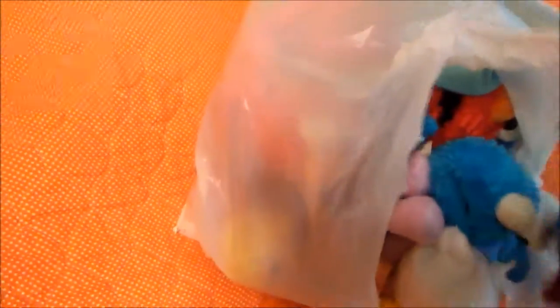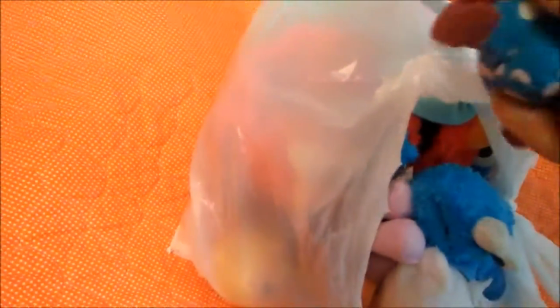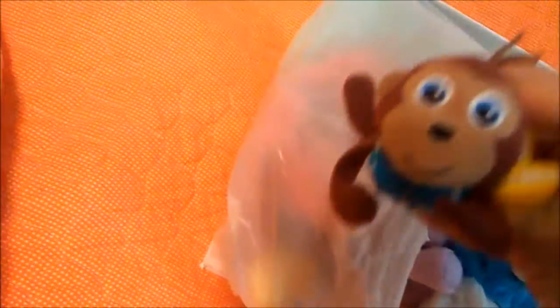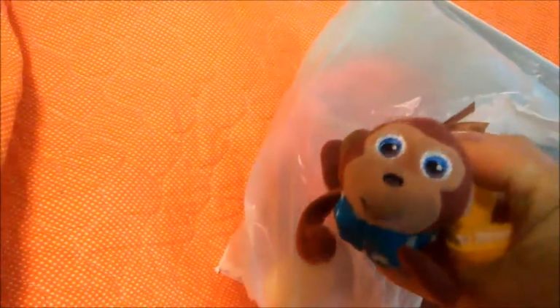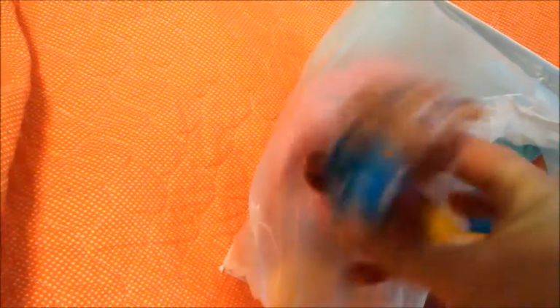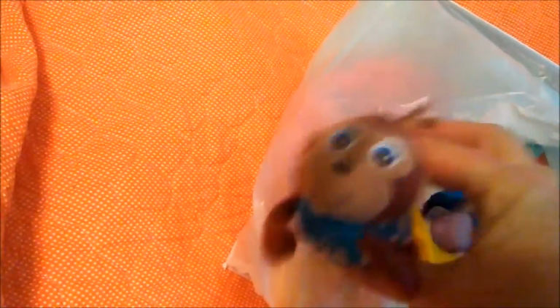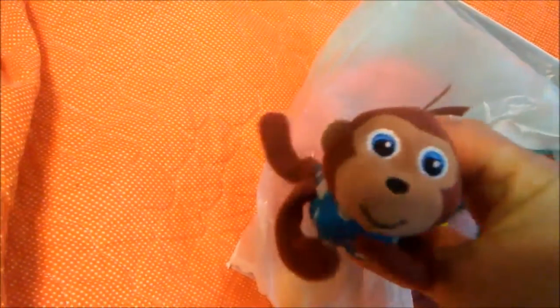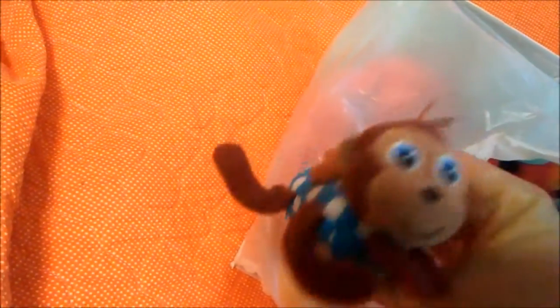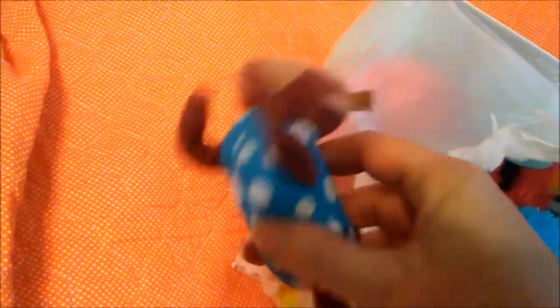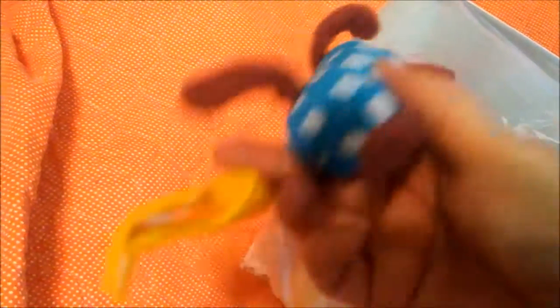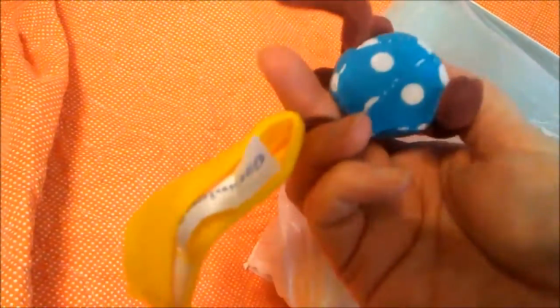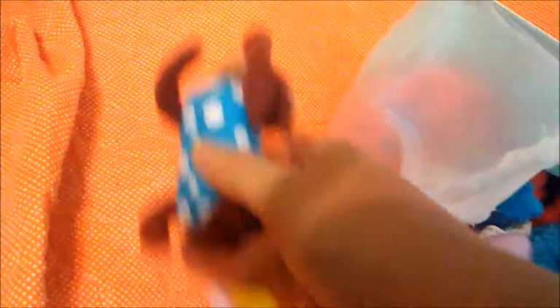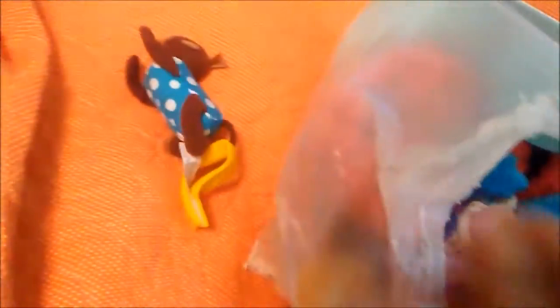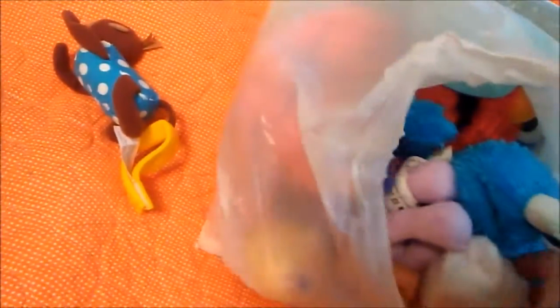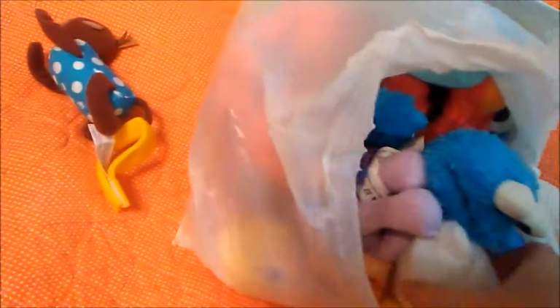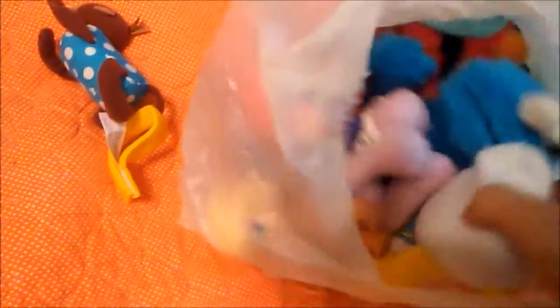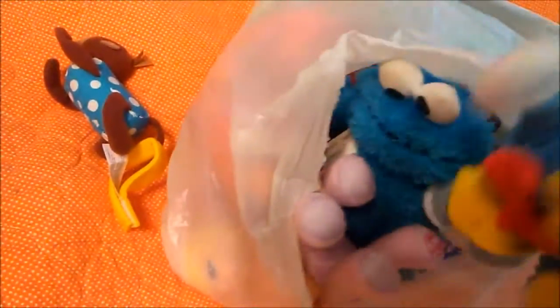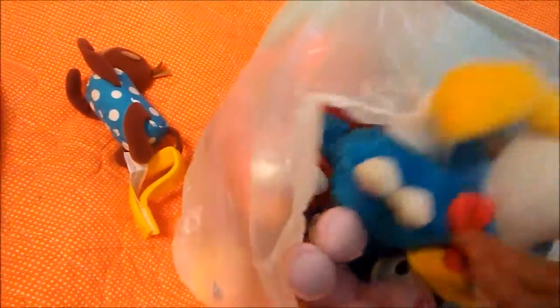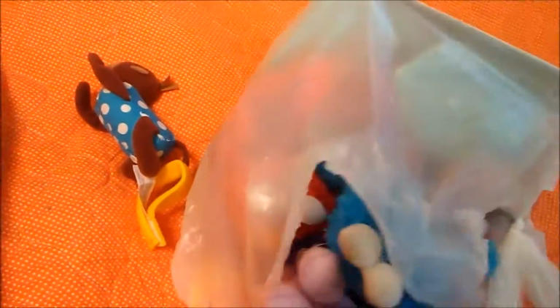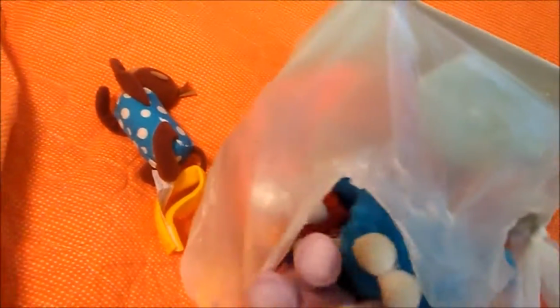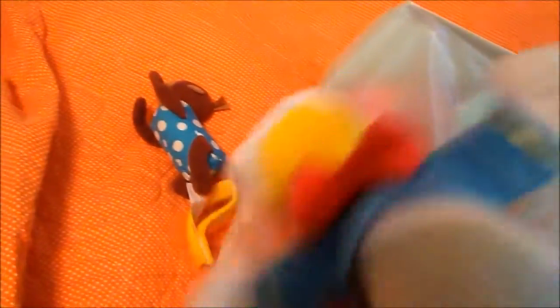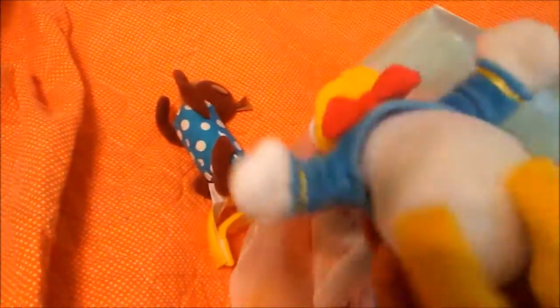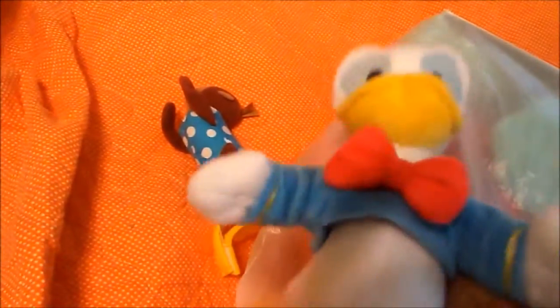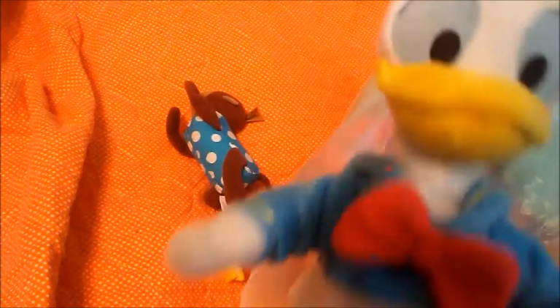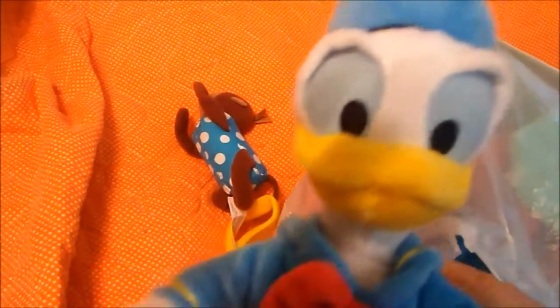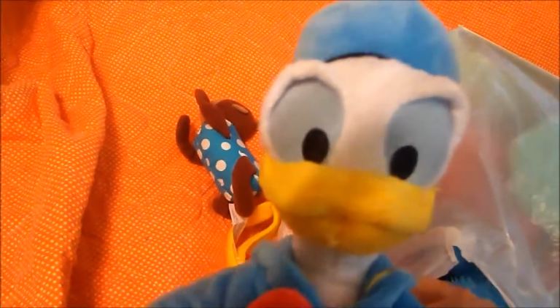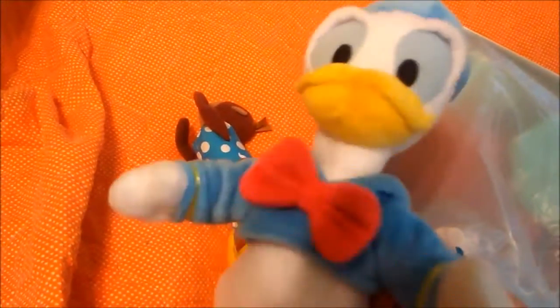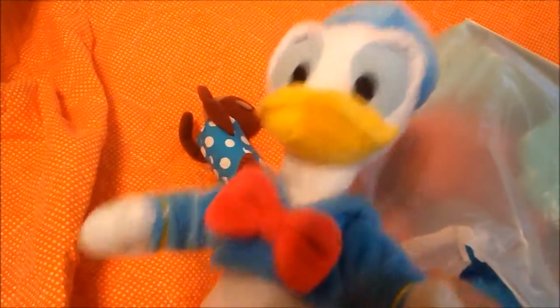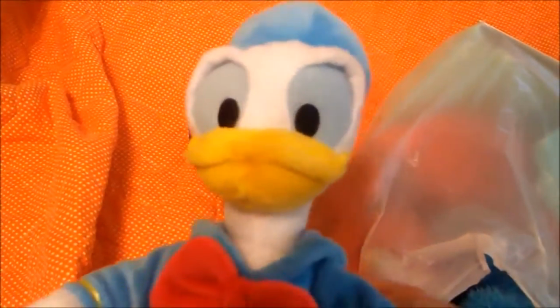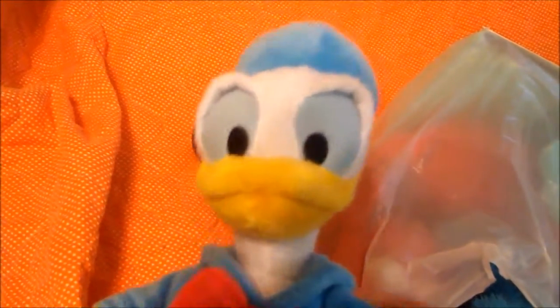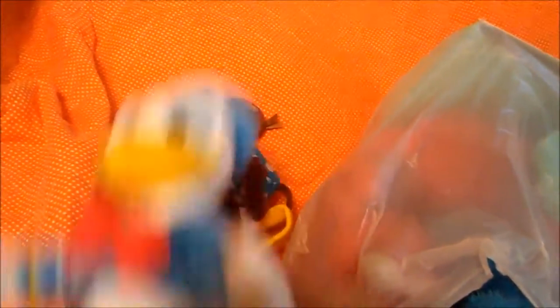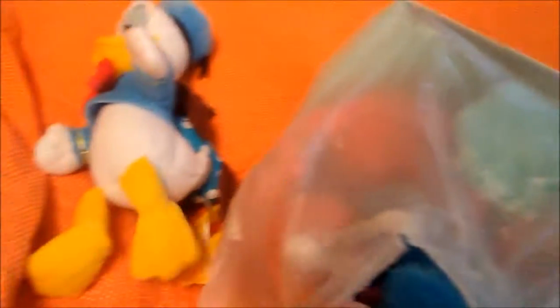So I got this little Granimal rattle toy — a little monkey. And then I got this cute little stuffed Donald Duck. He's one of my favorite Disney characters.